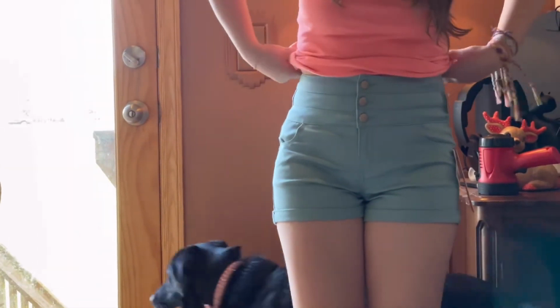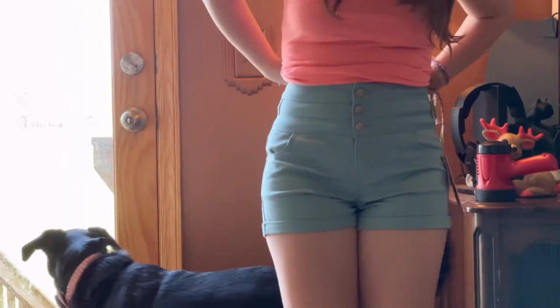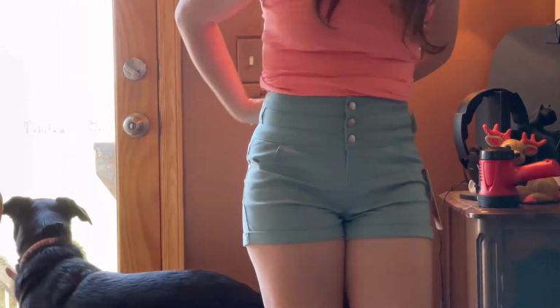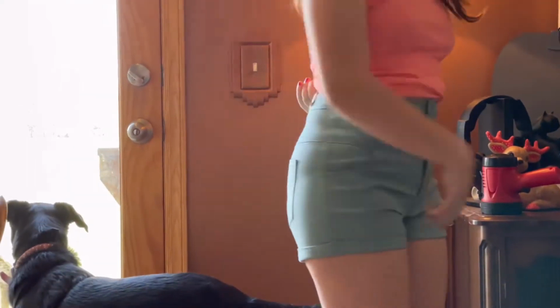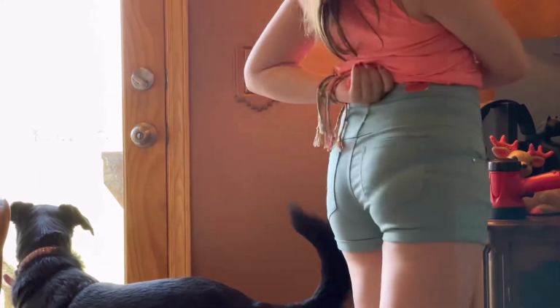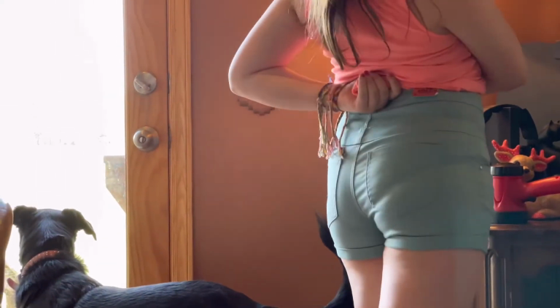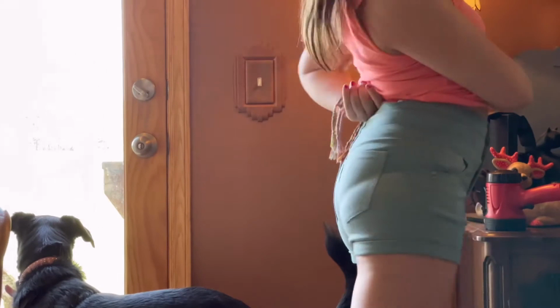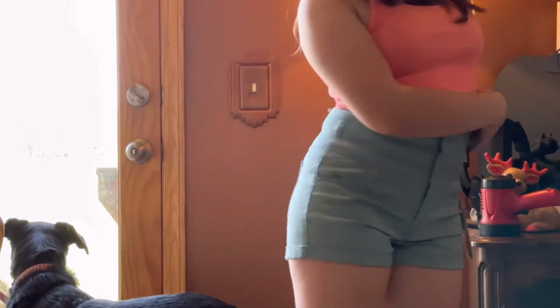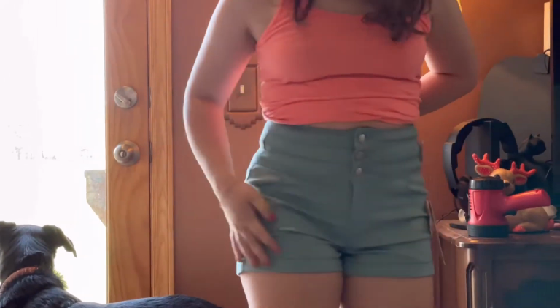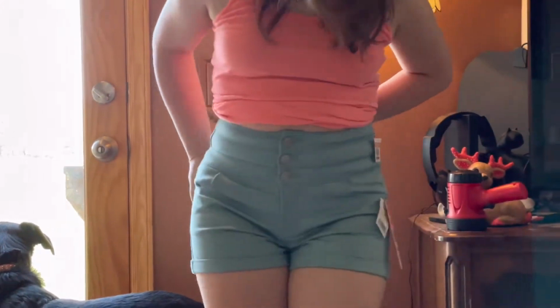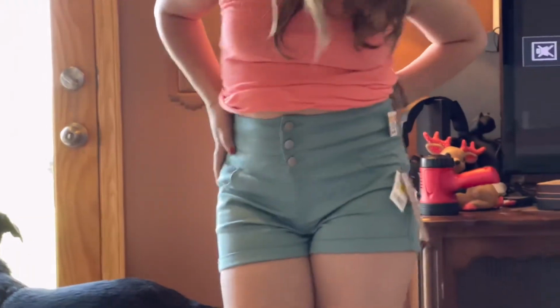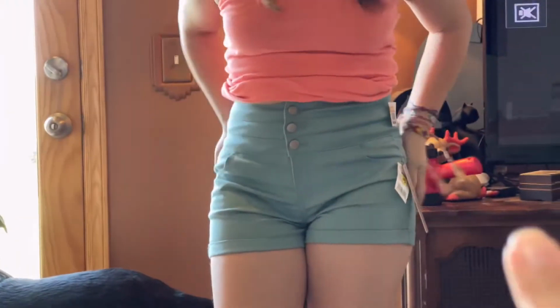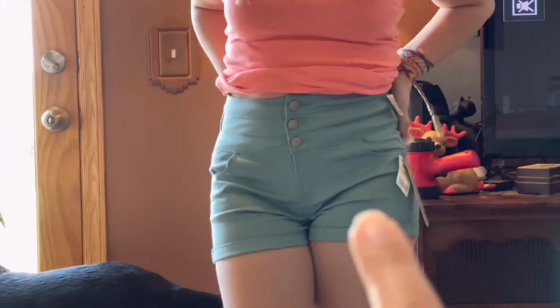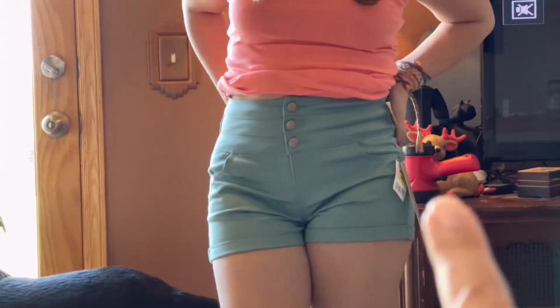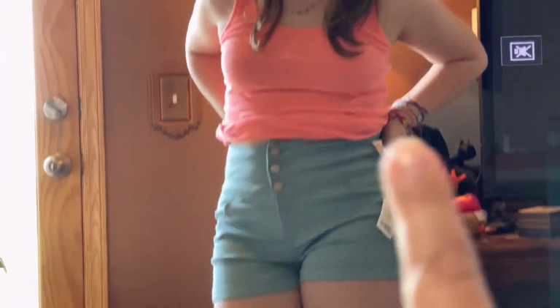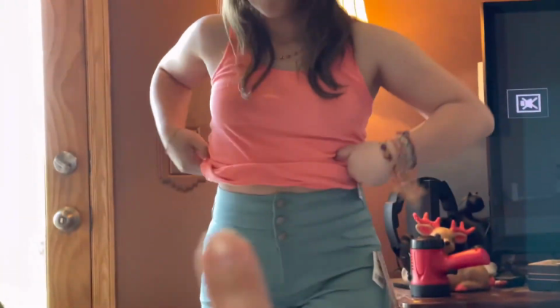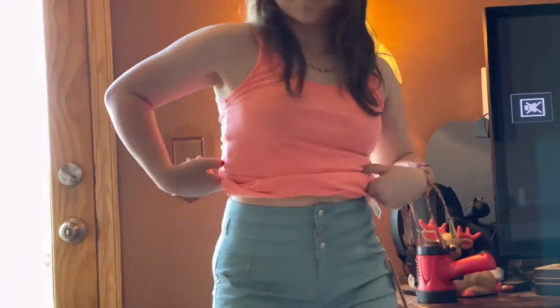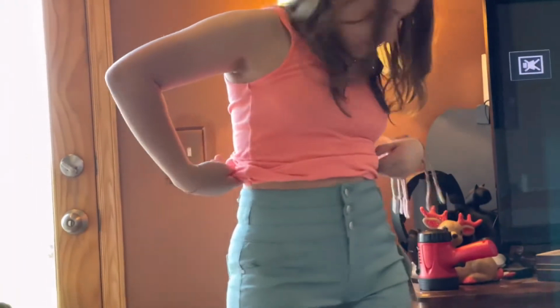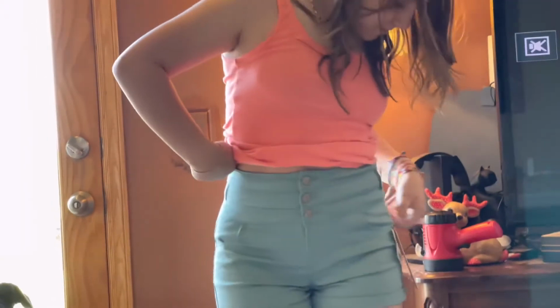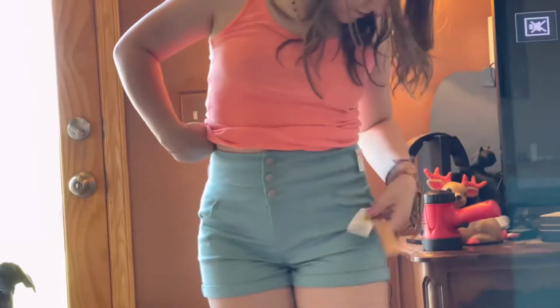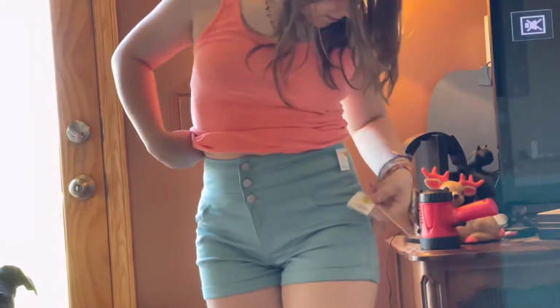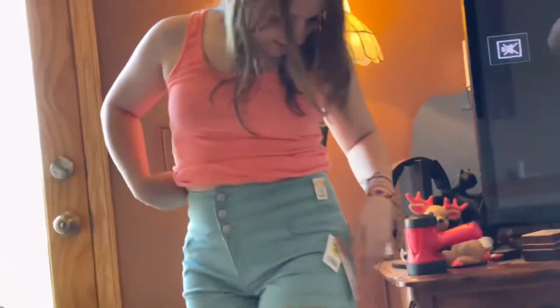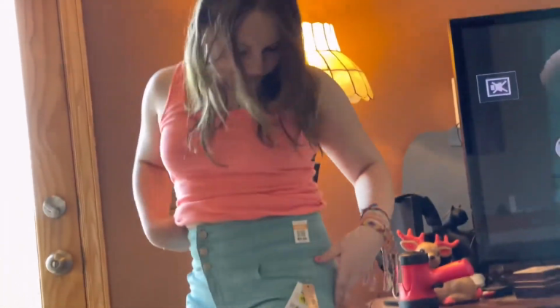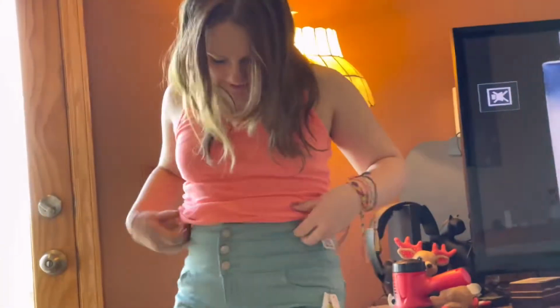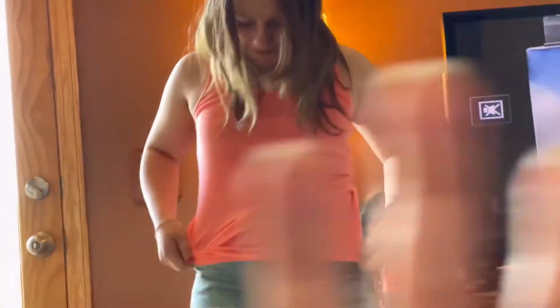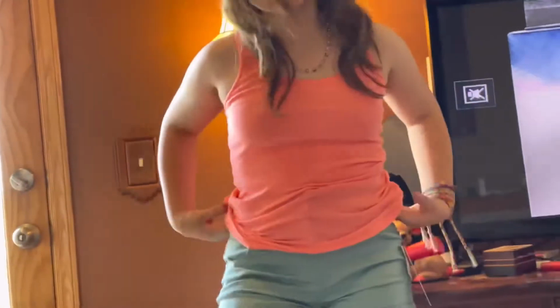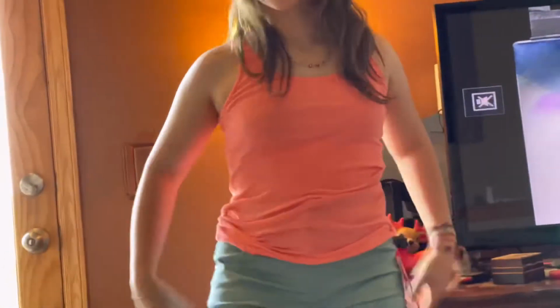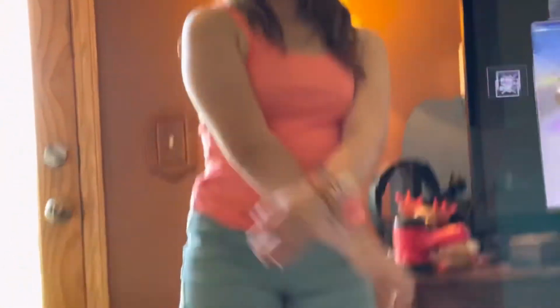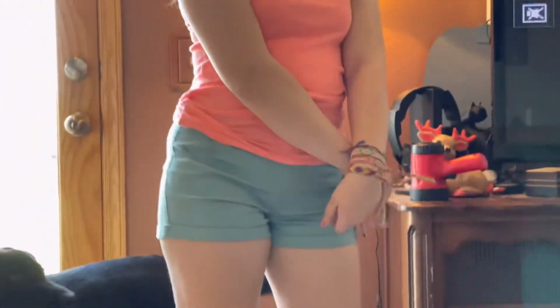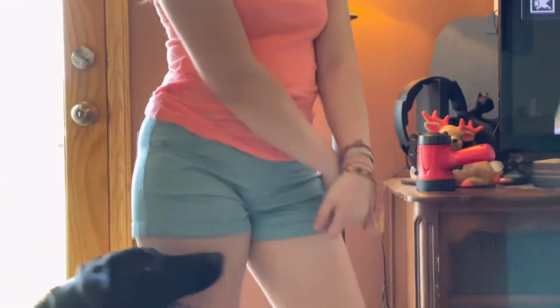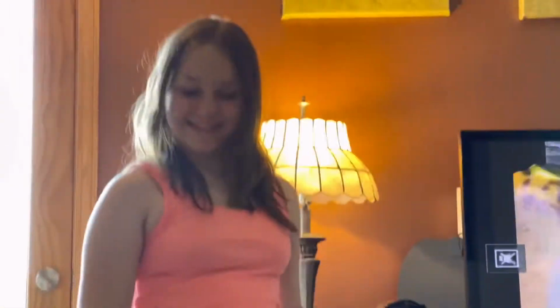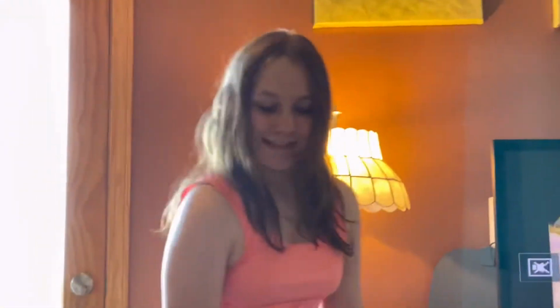High-waisted. Little shirt — it's very cute. It still has the tag on them. I like the shirt too. I really like it. Very cute. Nice job.